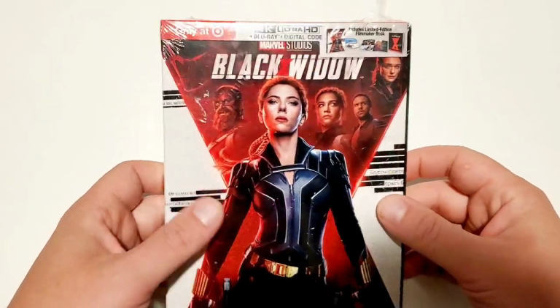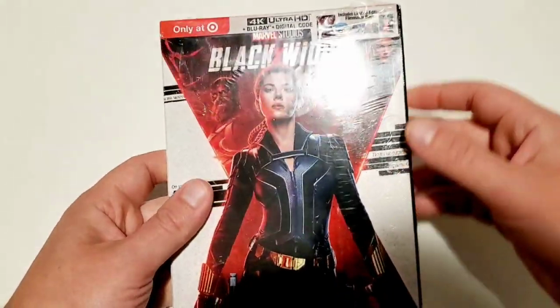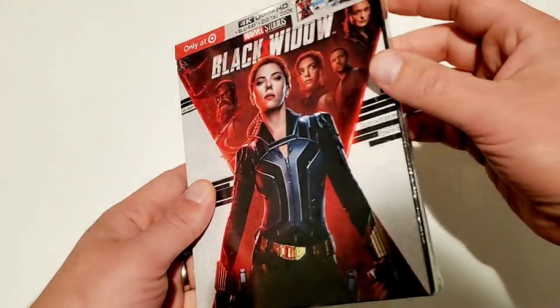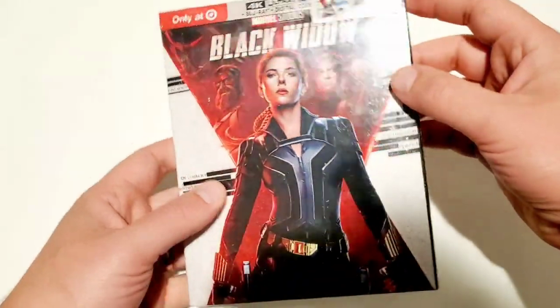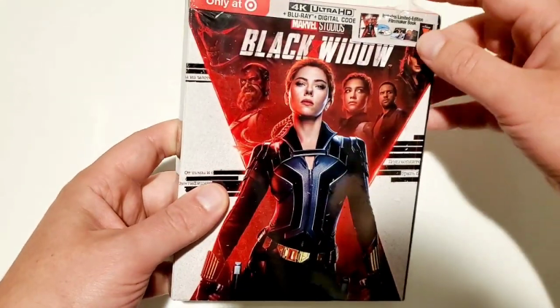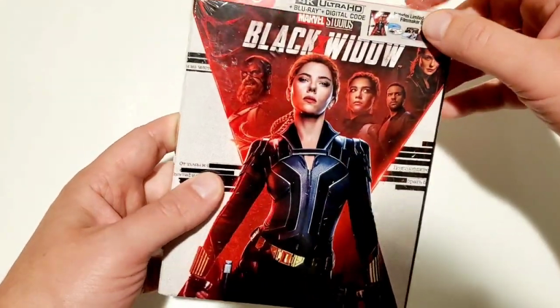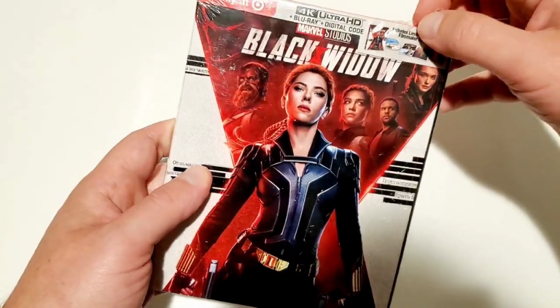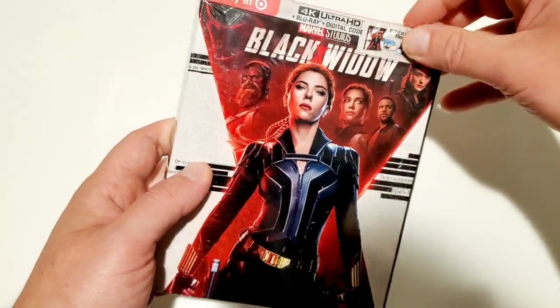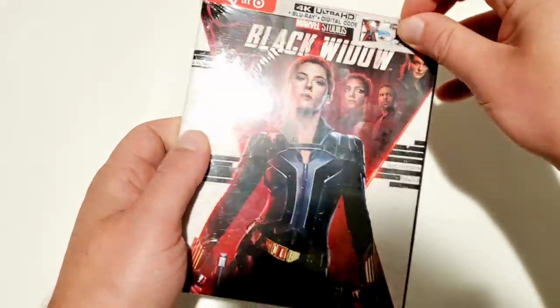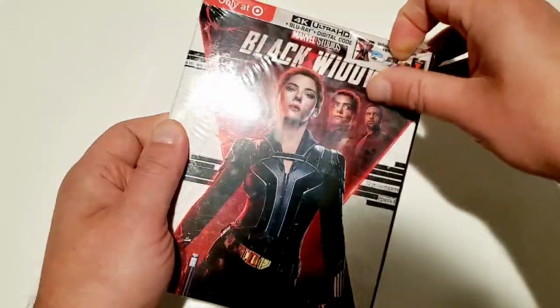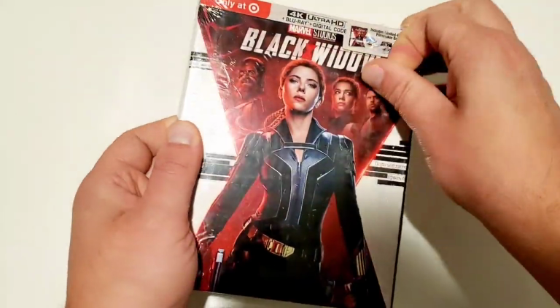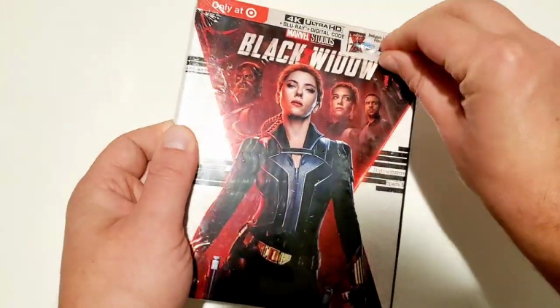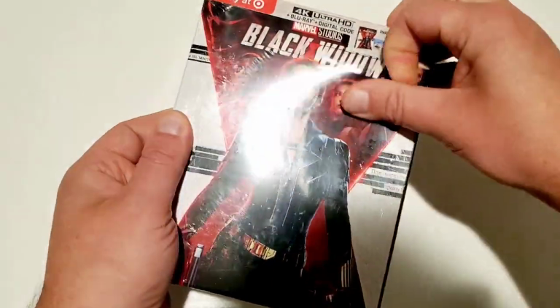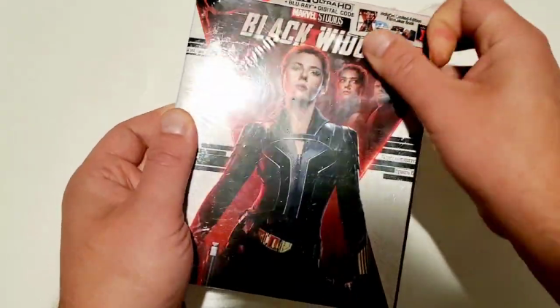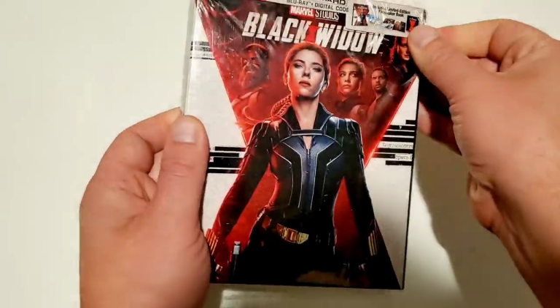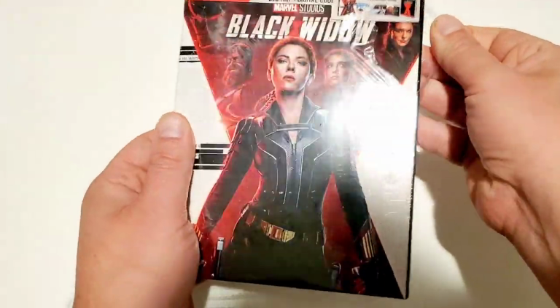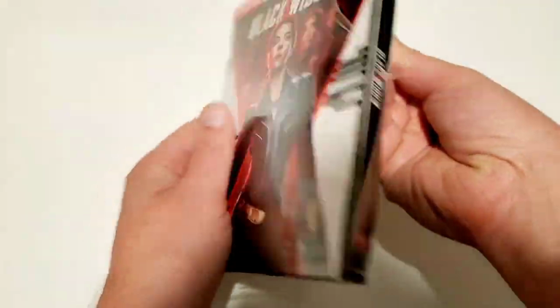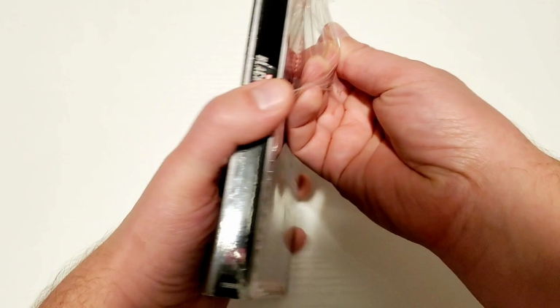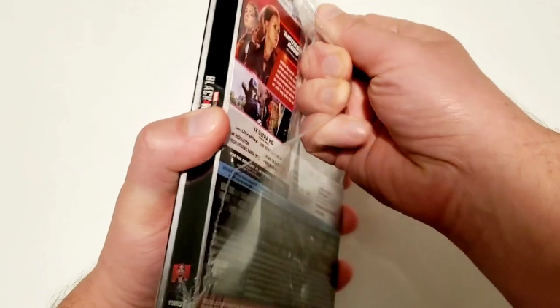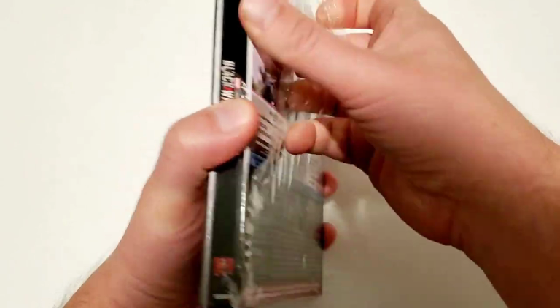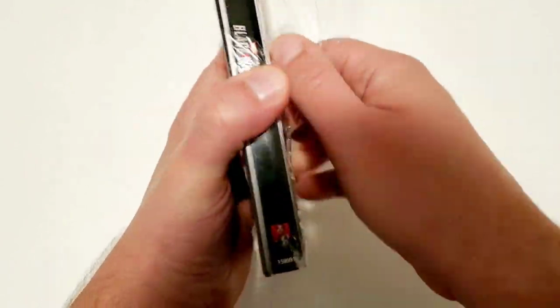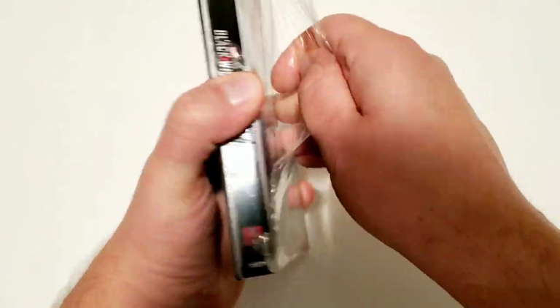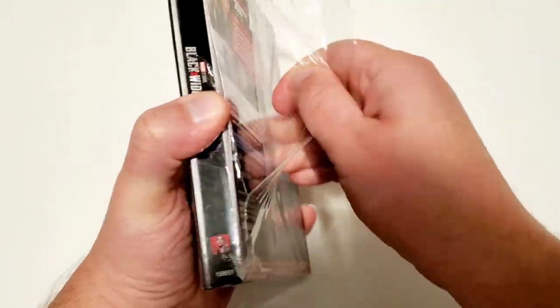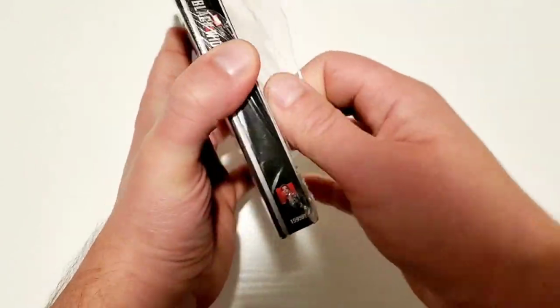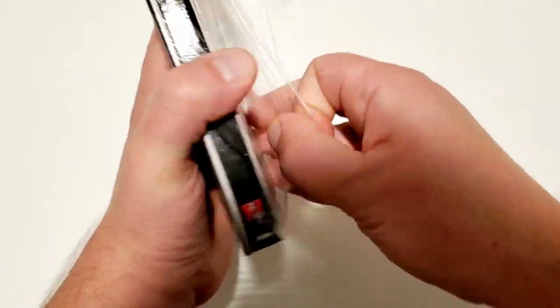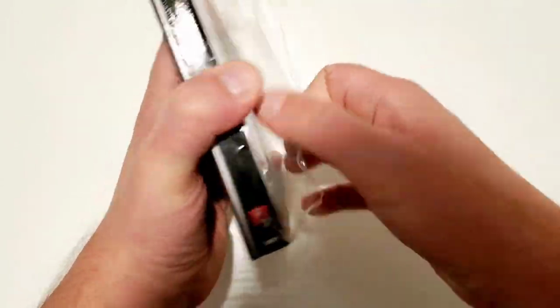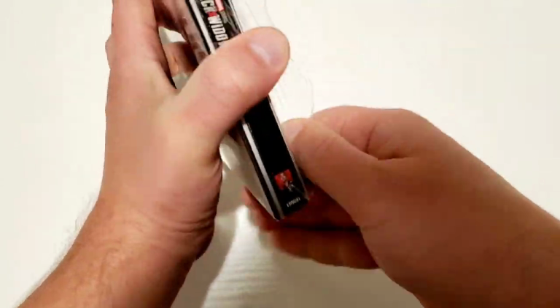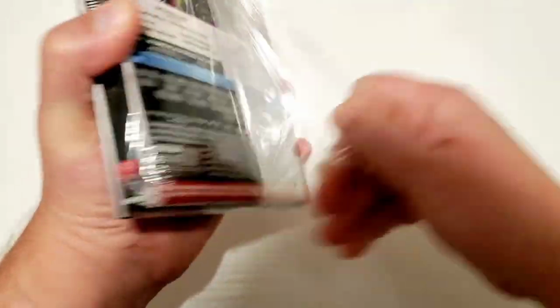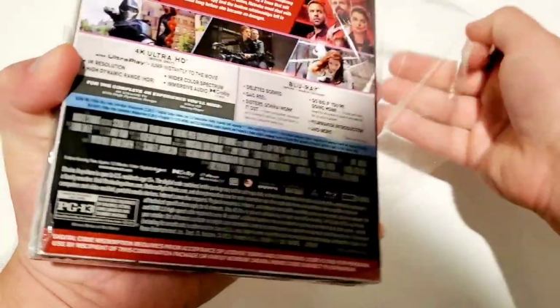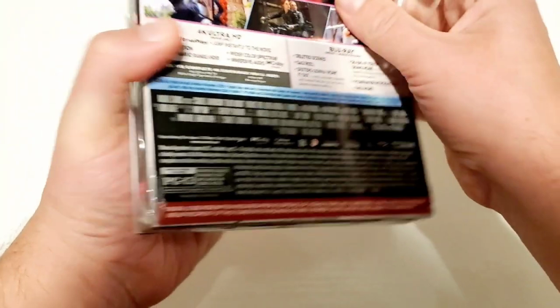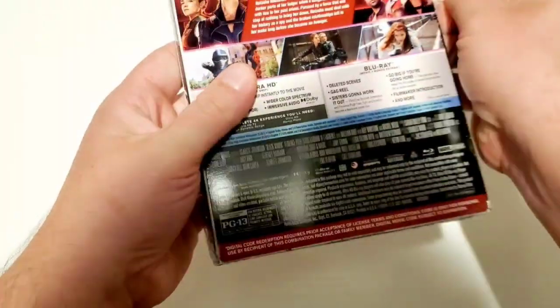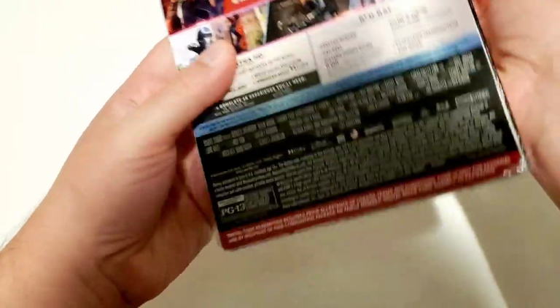I am excited to get into this one guys, and I will be doing a digital code giveaway for this movie as well, which I'll be giving the details for at the end of this video. So let's go ahead and get the plastic off of this guy.